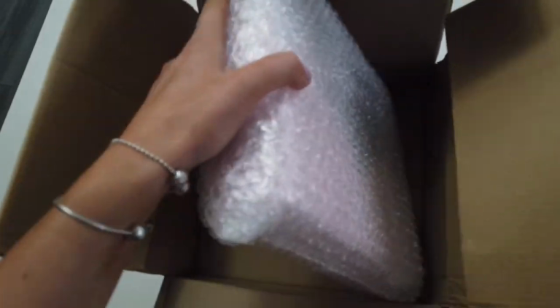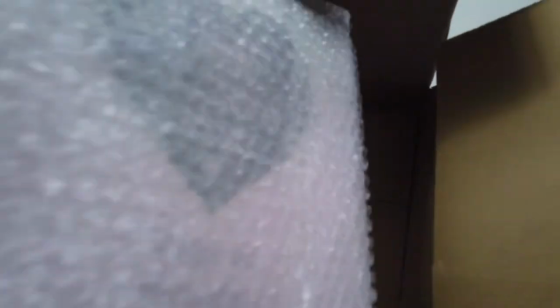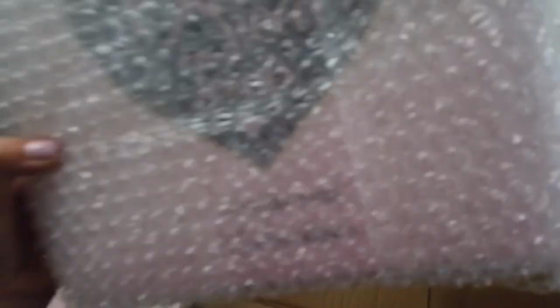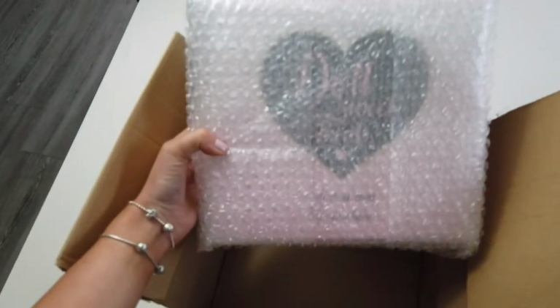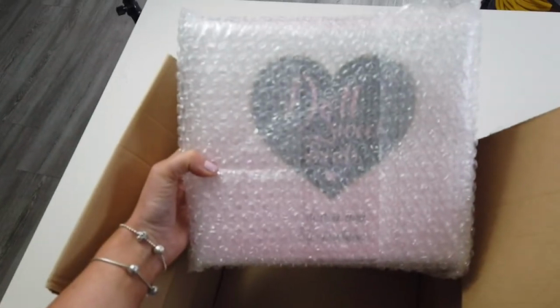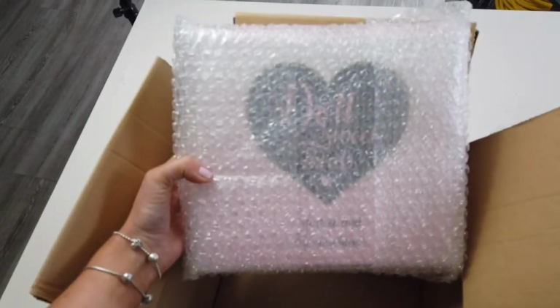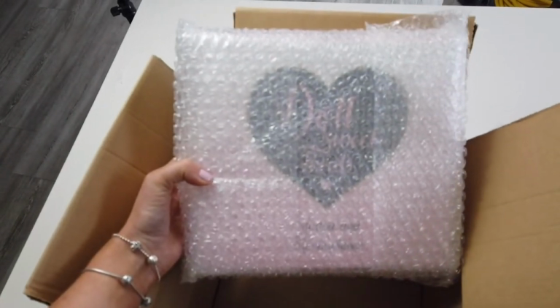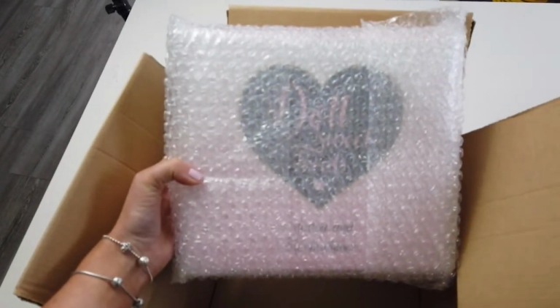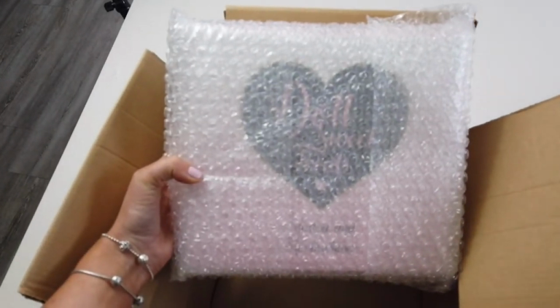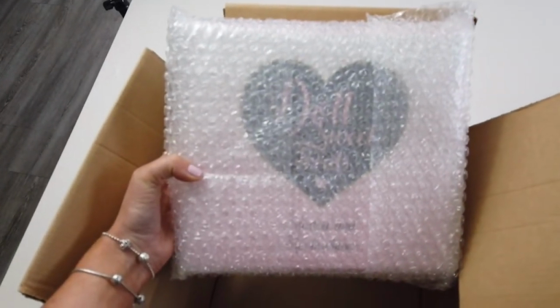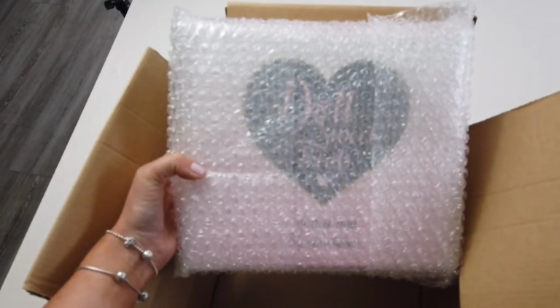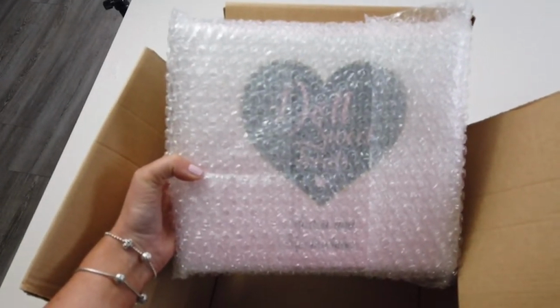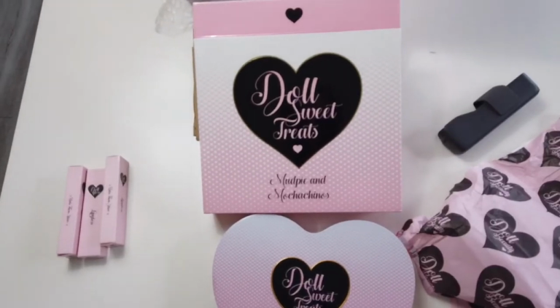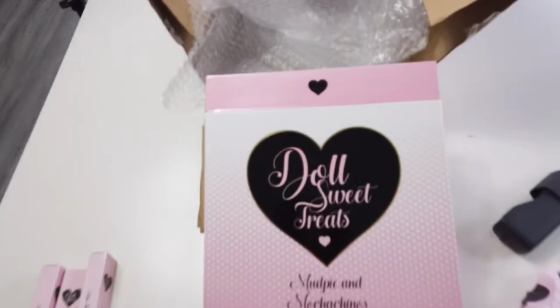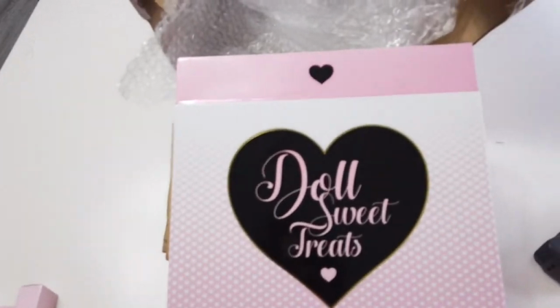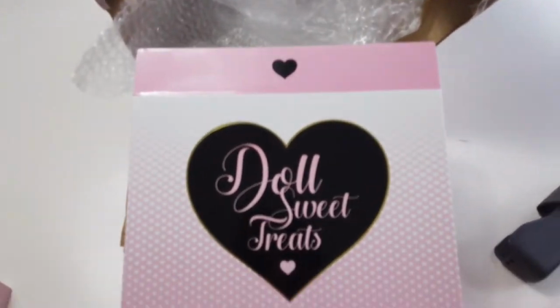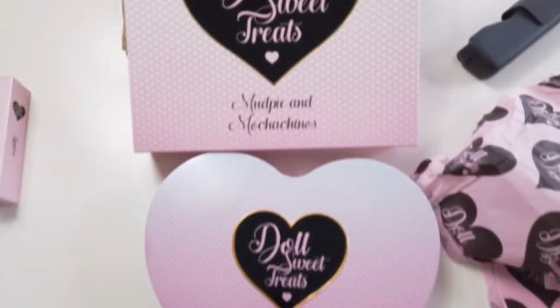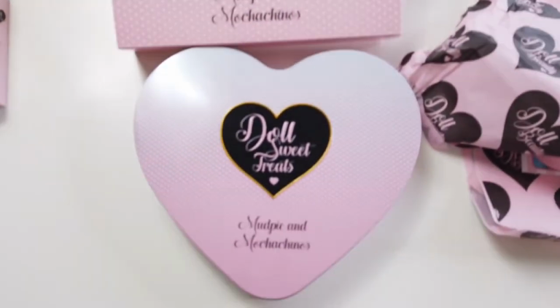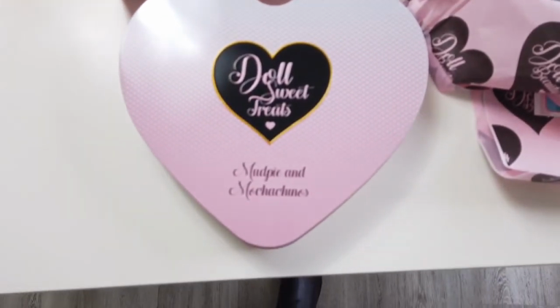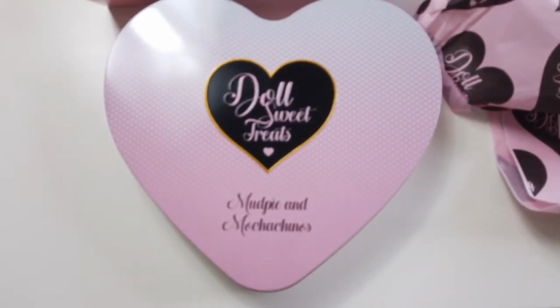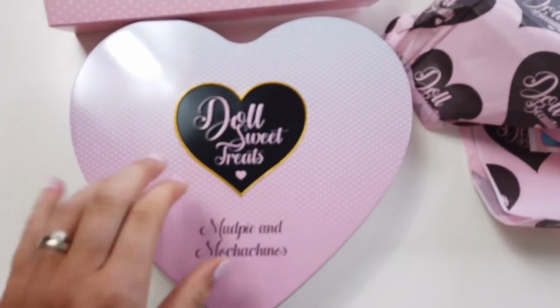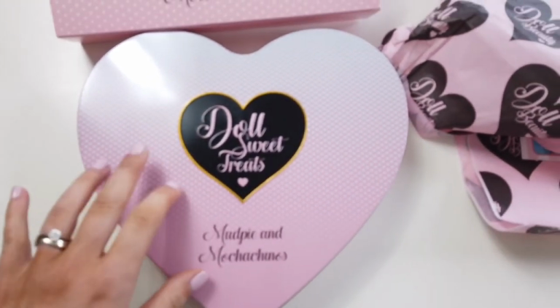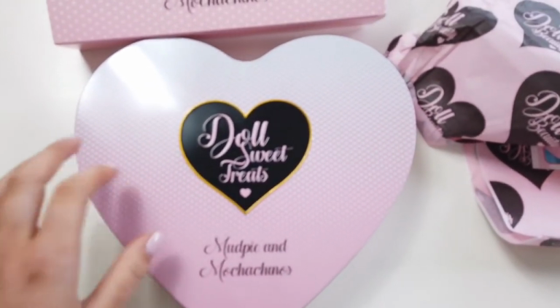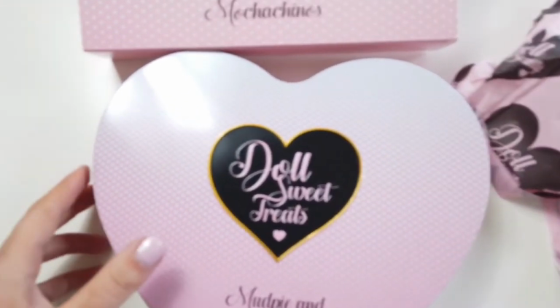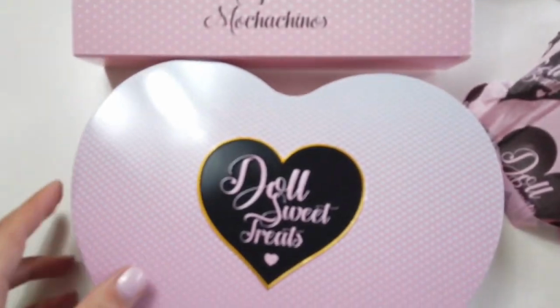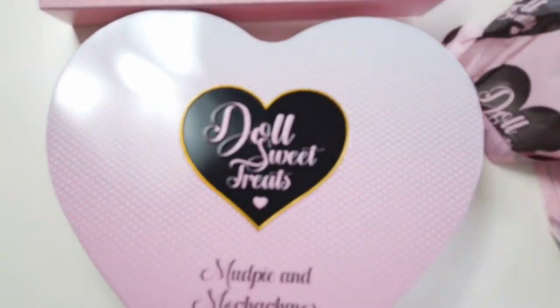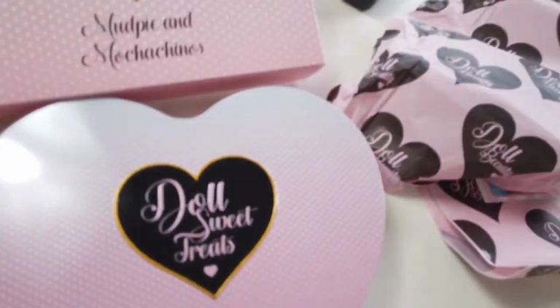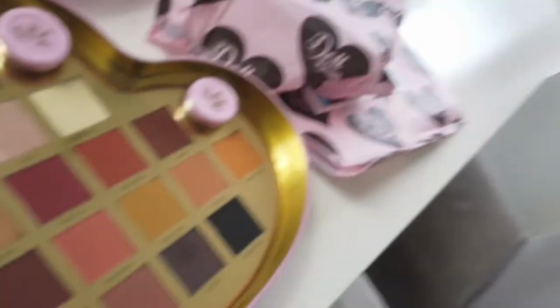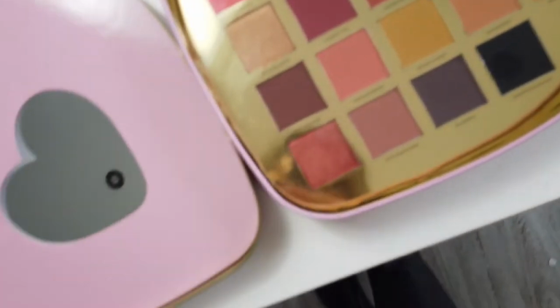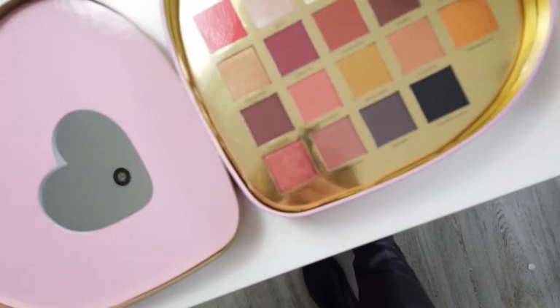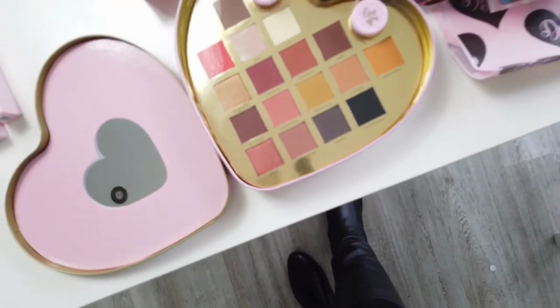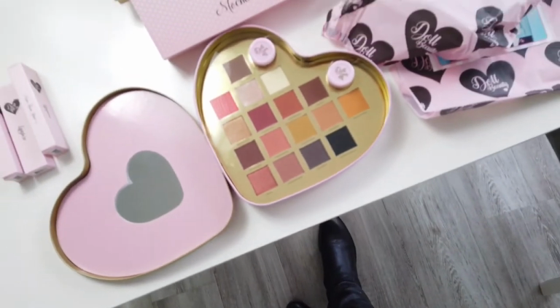I'm going to have to put you down while I undo this — don't they just have the cutest packaging? It's like a tin in a heart shape. Oh, it looks nice!